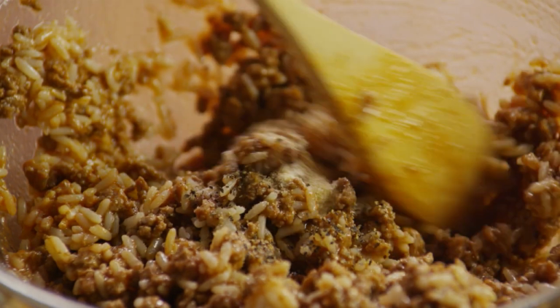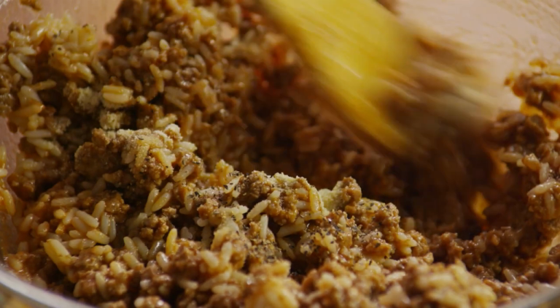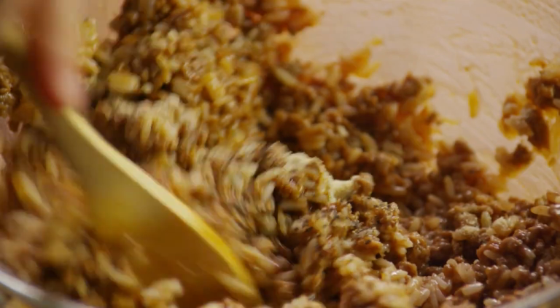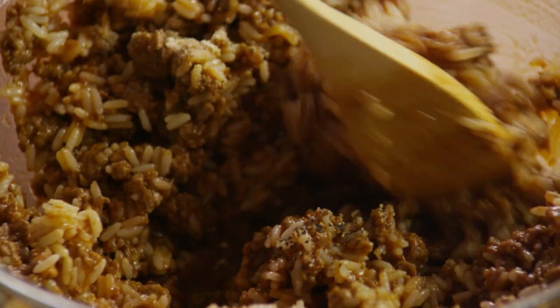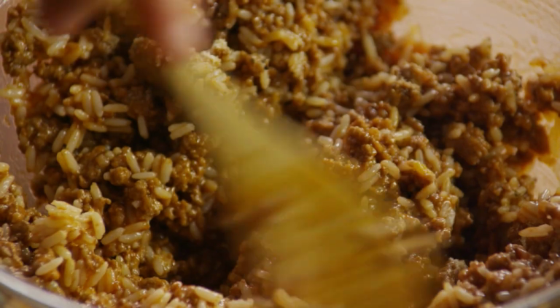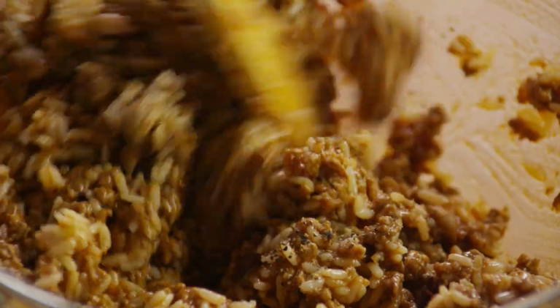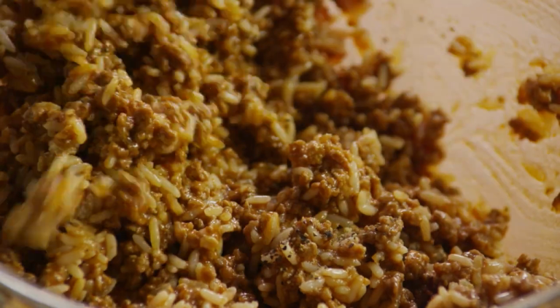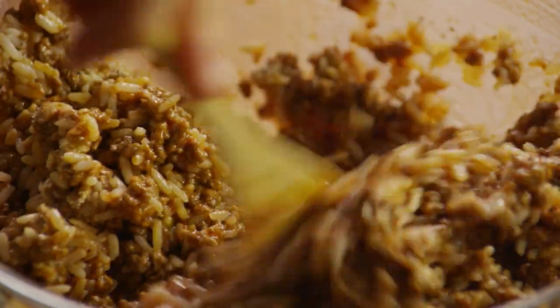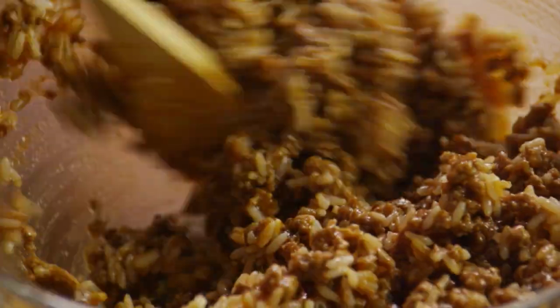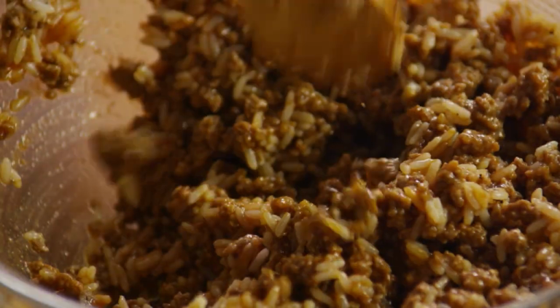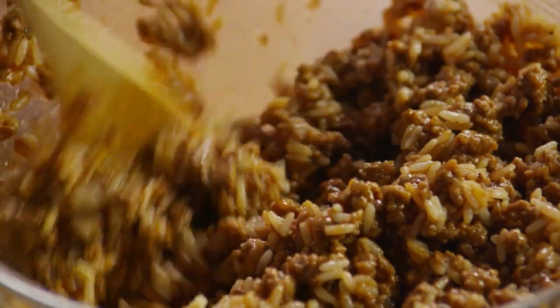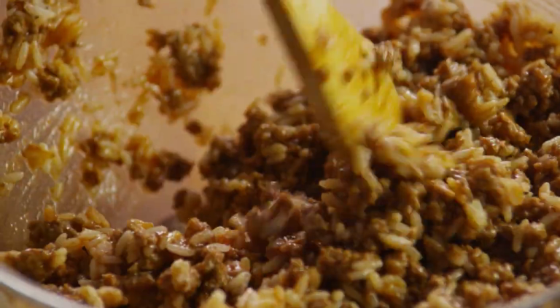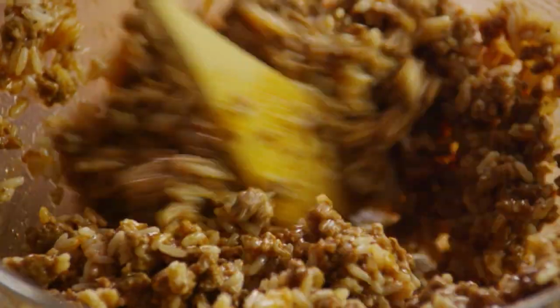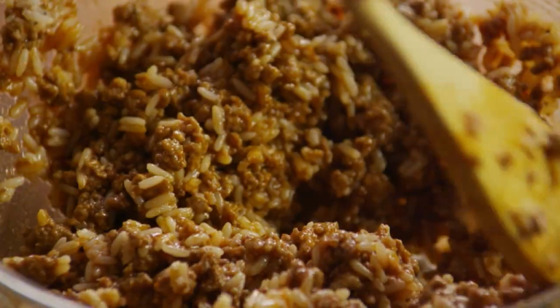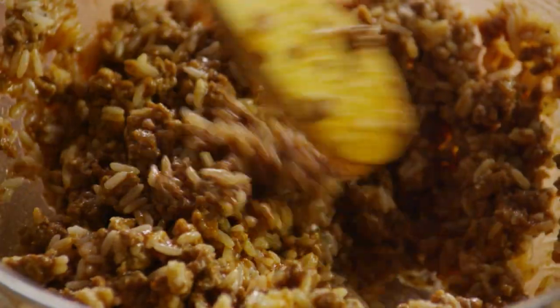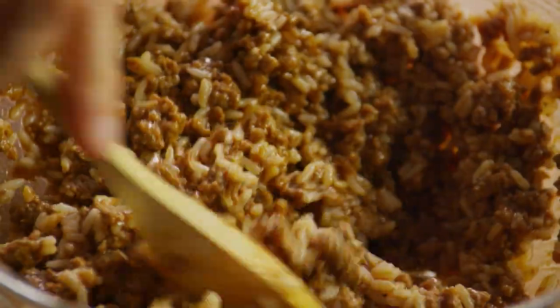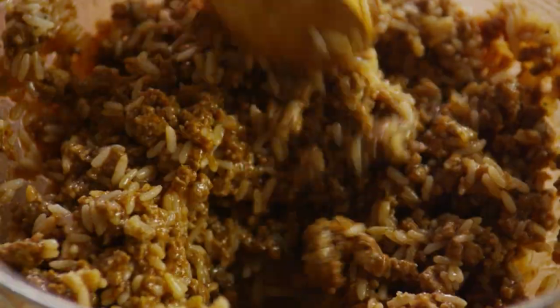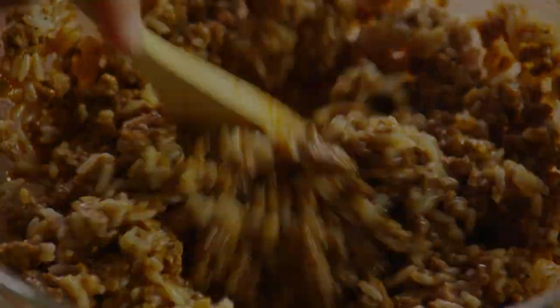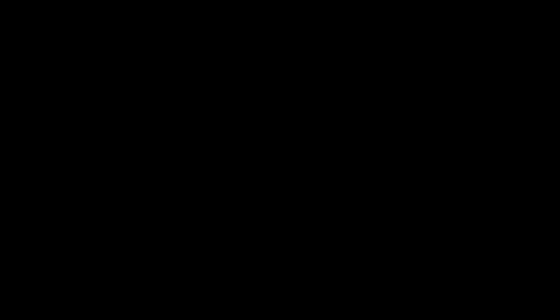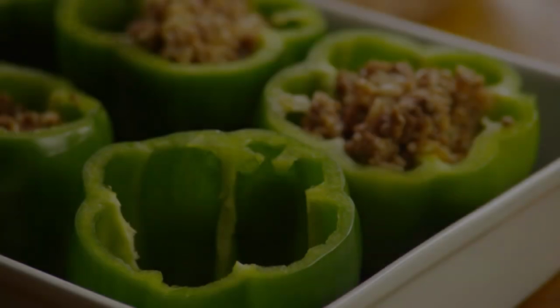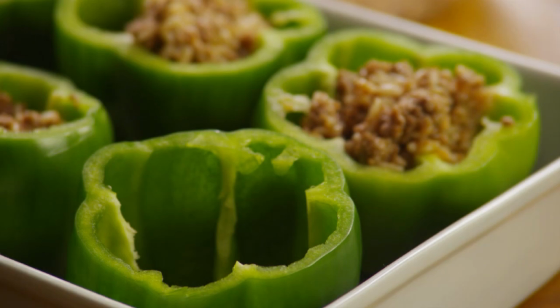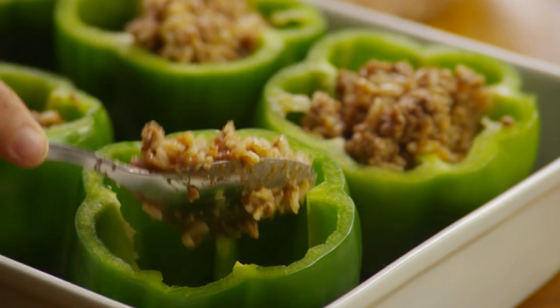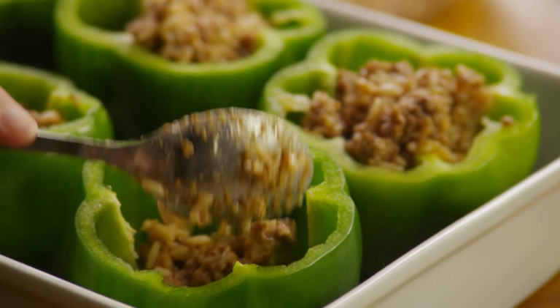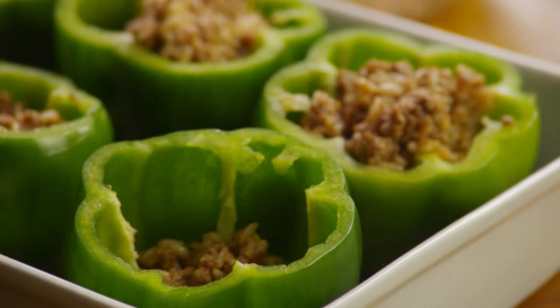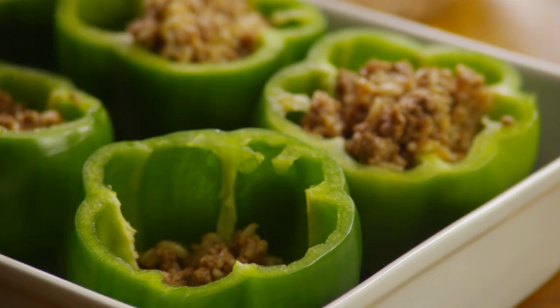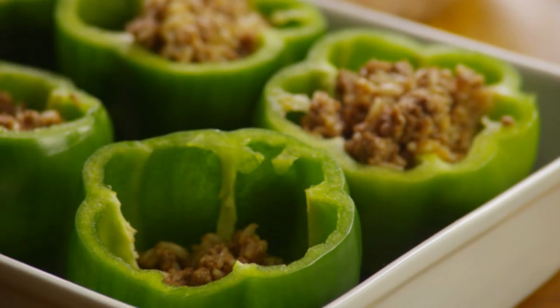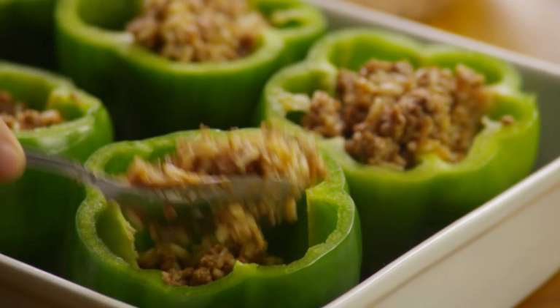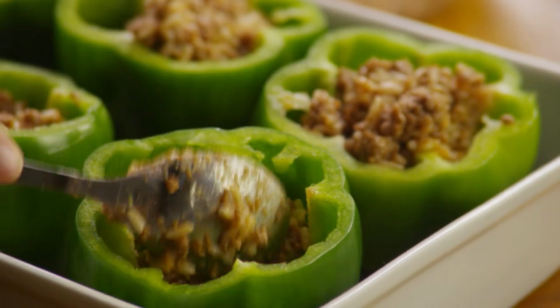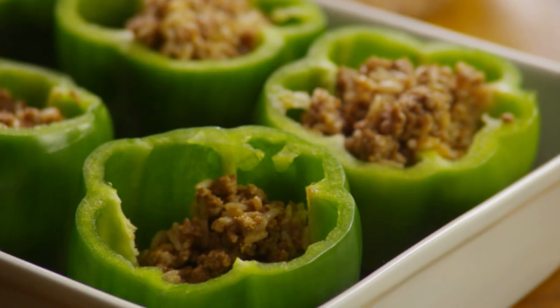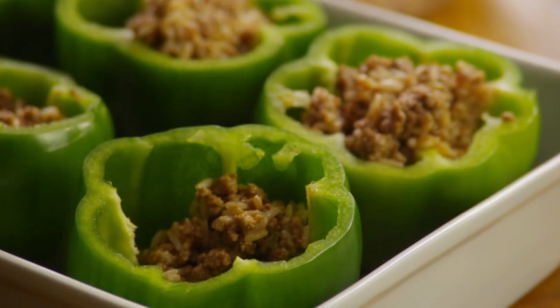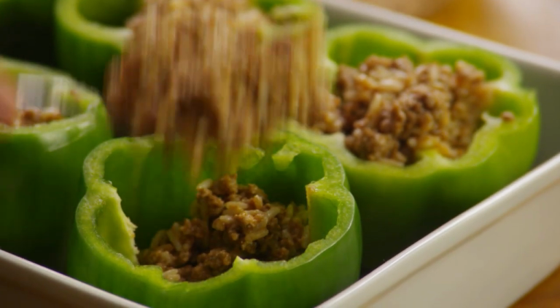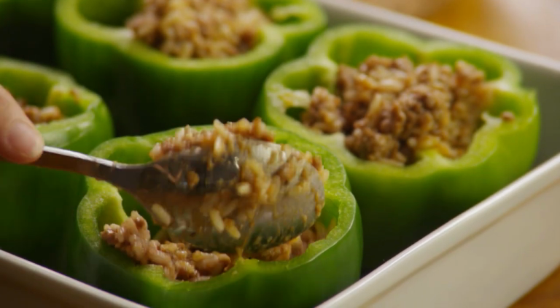Combine this mixture thoroughly, then spoon an equal amount of the stuffing mixture into each hollowed pepper.